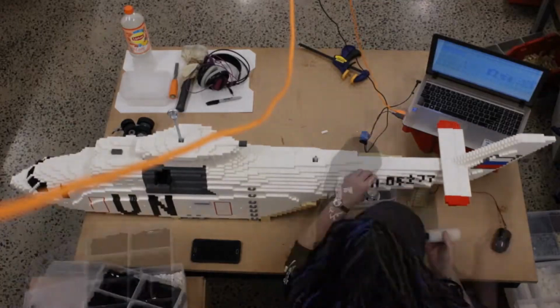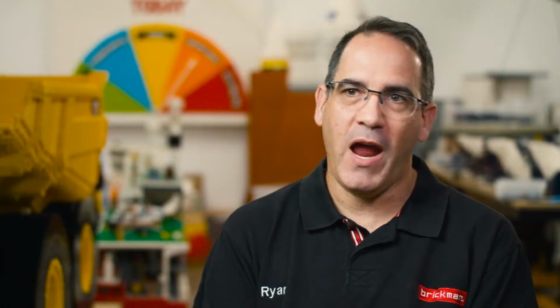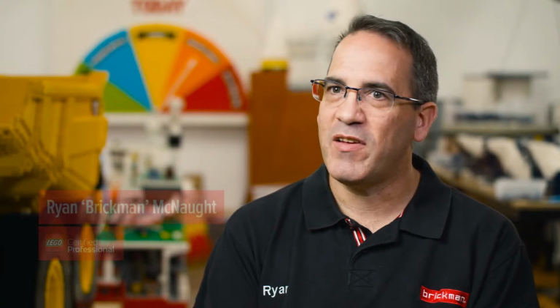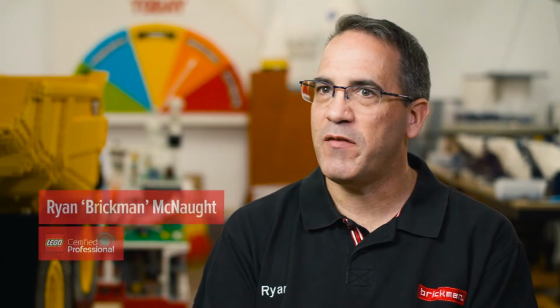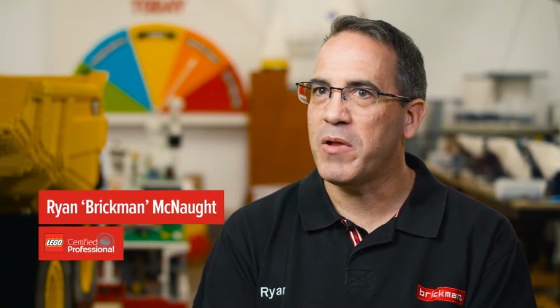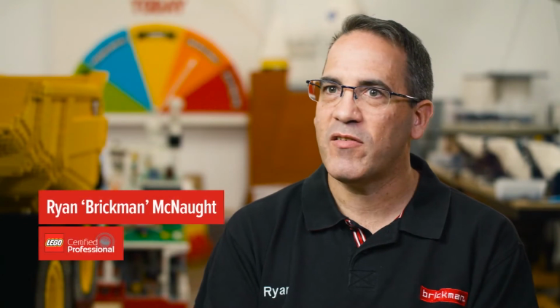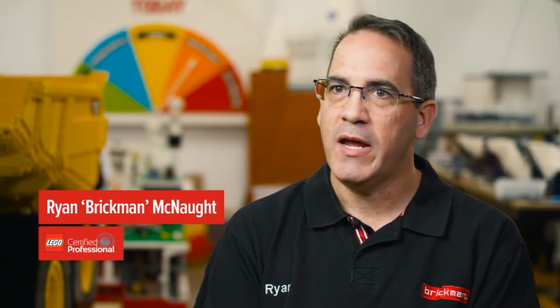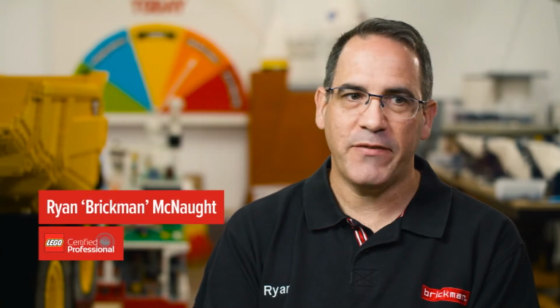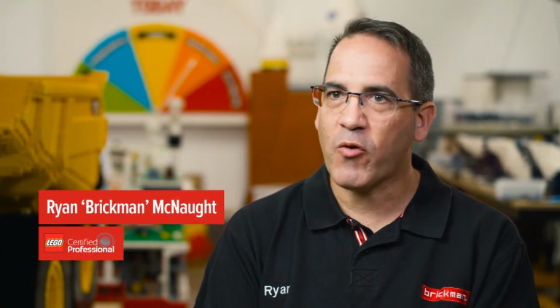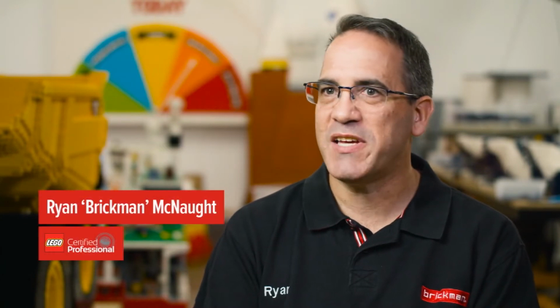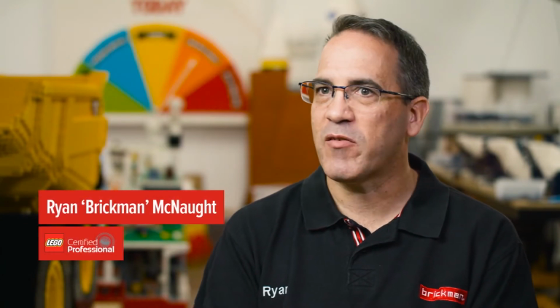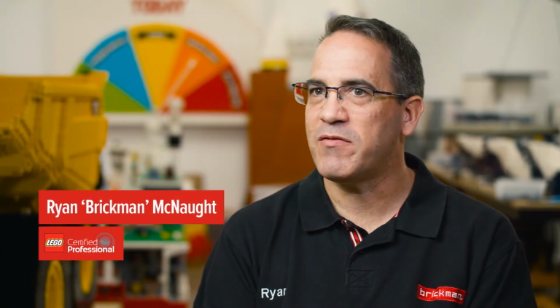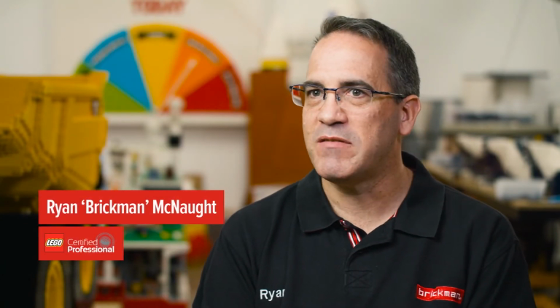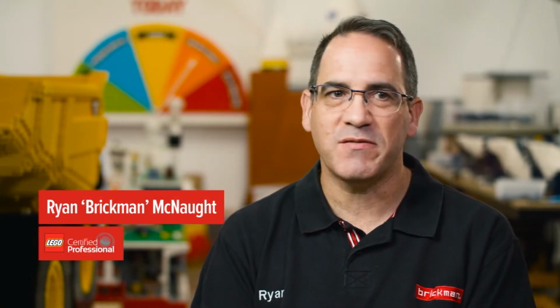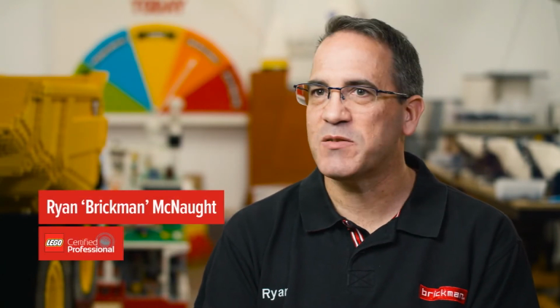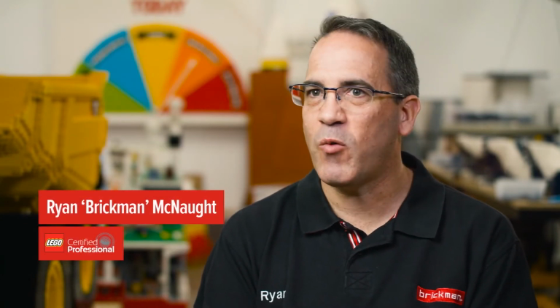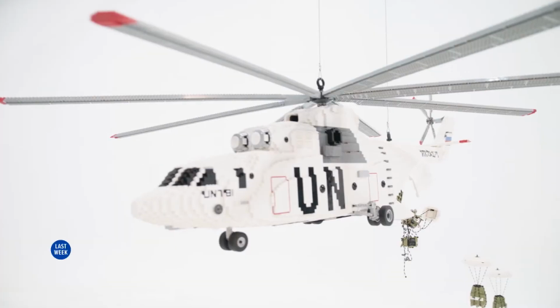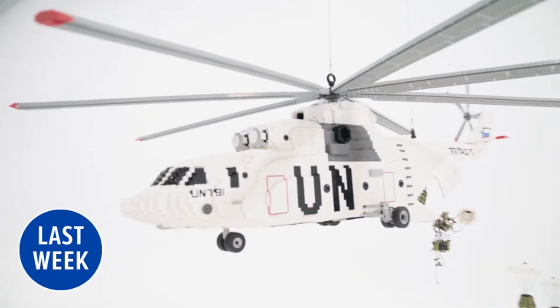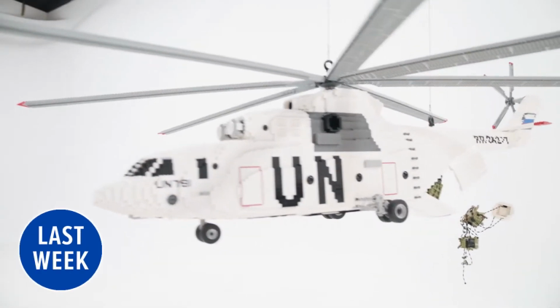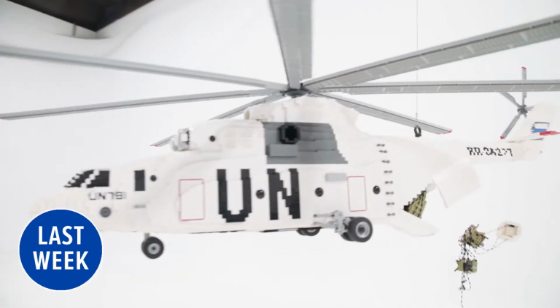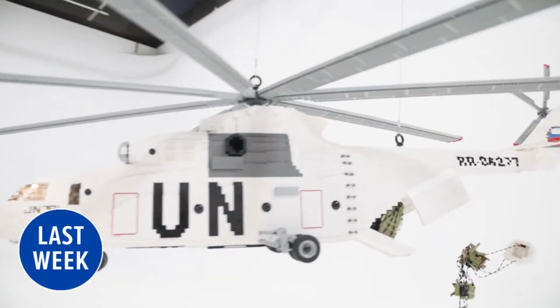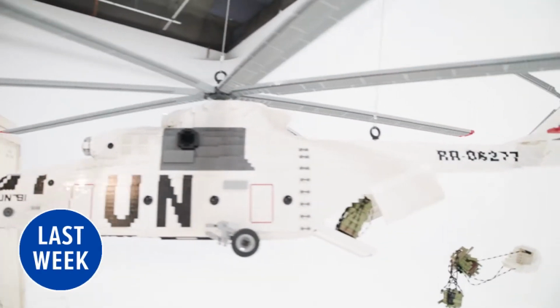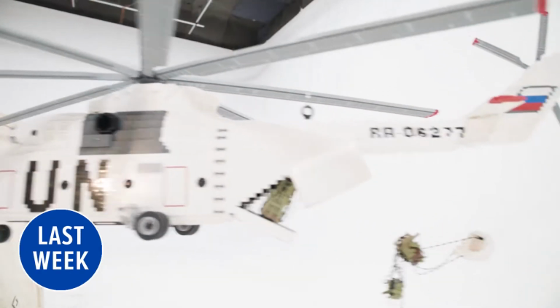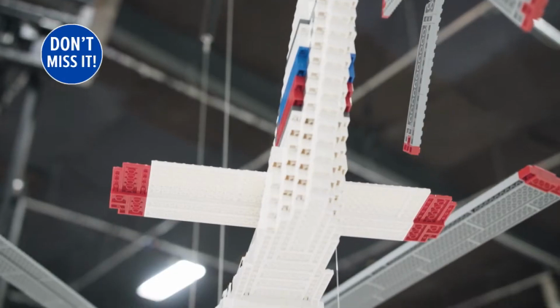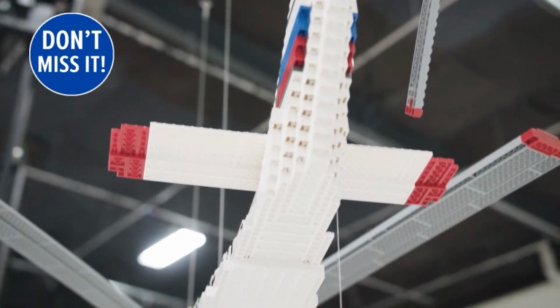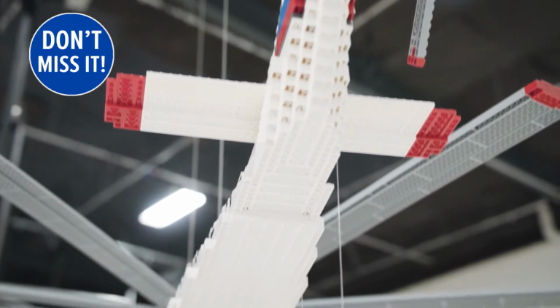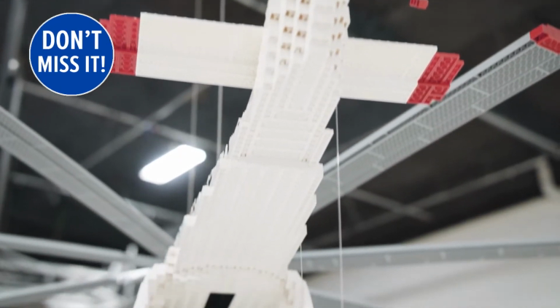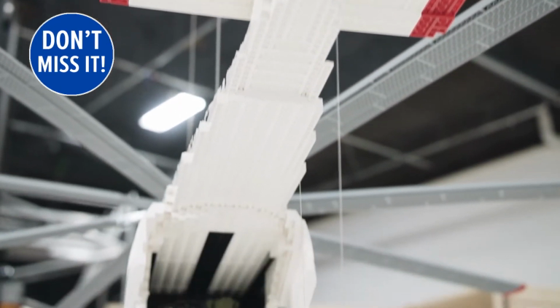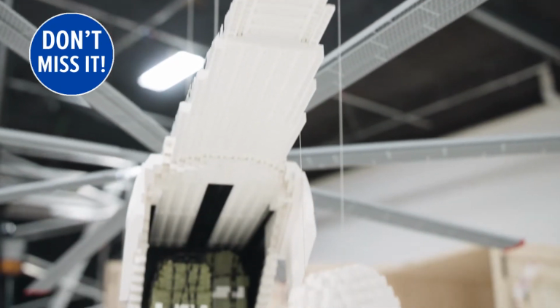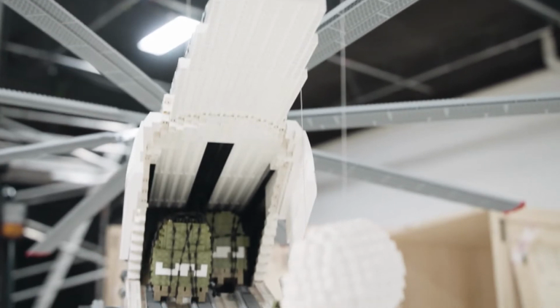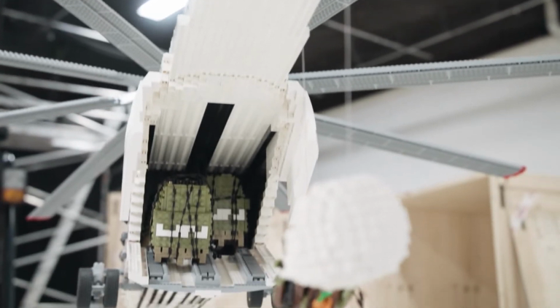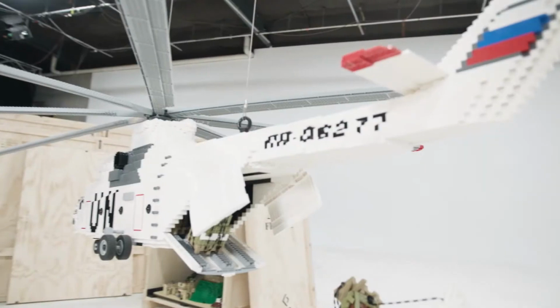It does airlifts into difficult places and can lift tens of tons worth of weight. We thought we'd do that helicopter, which is a really good shape — it's got some beautiful sleek curves and stuff to it.